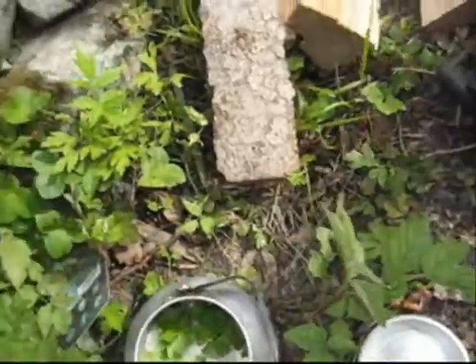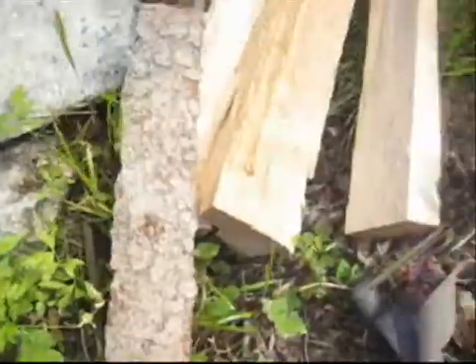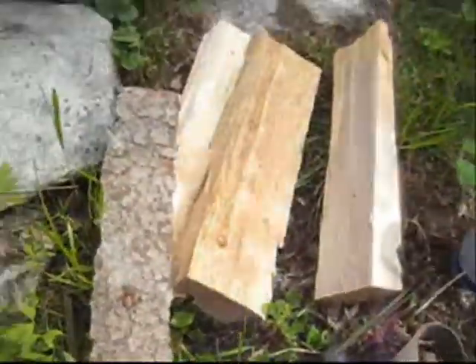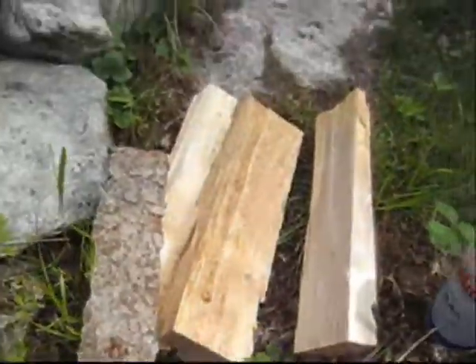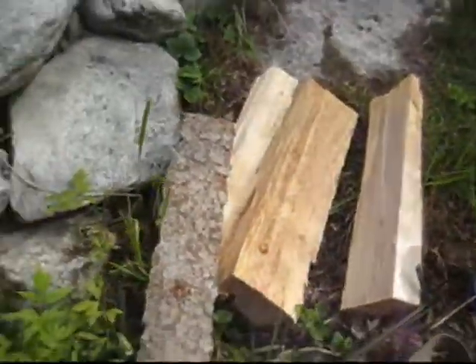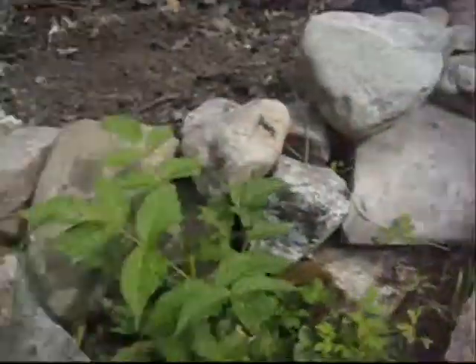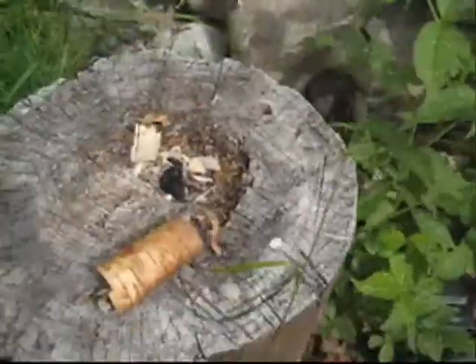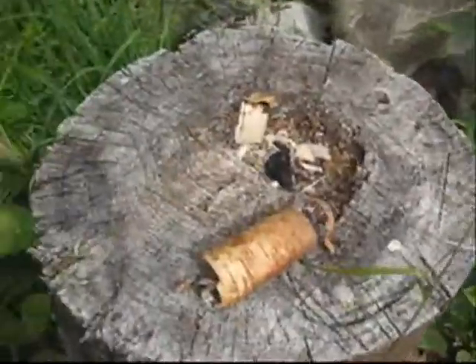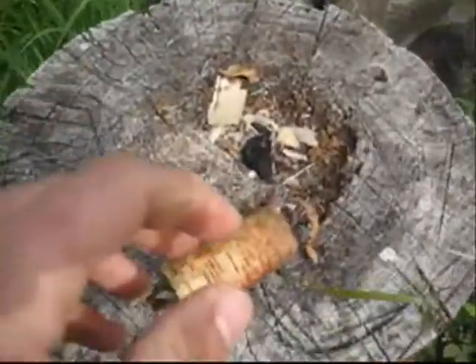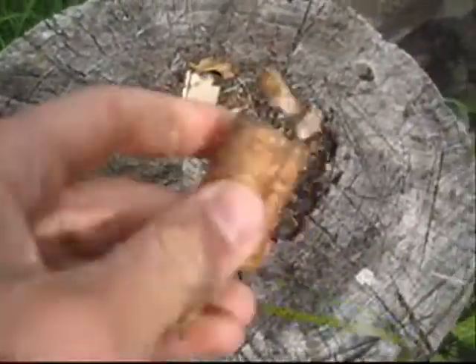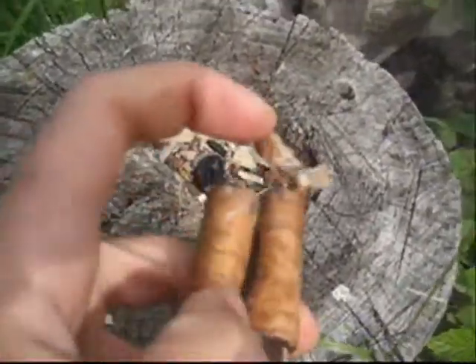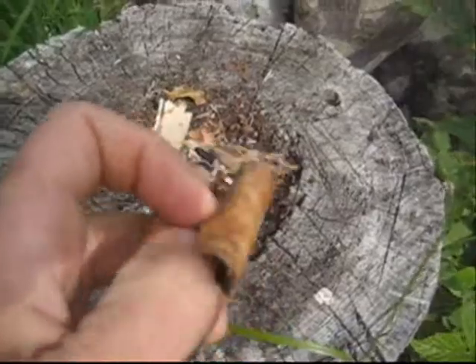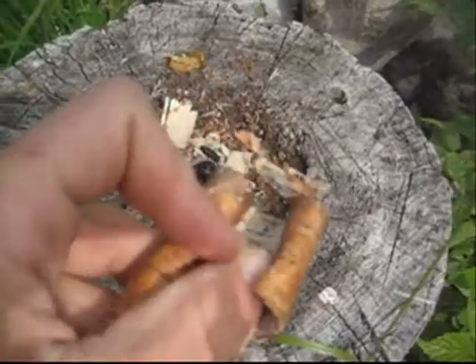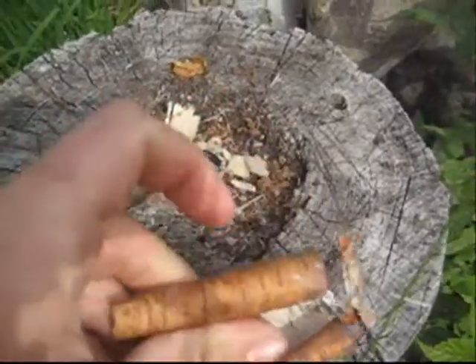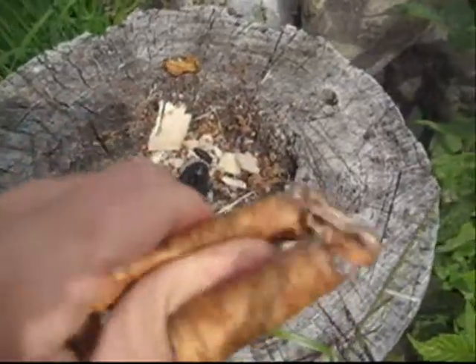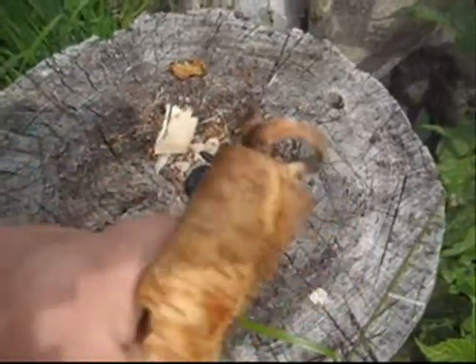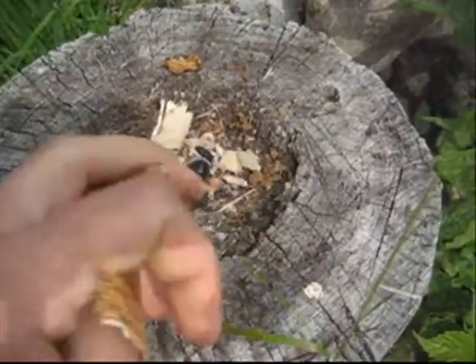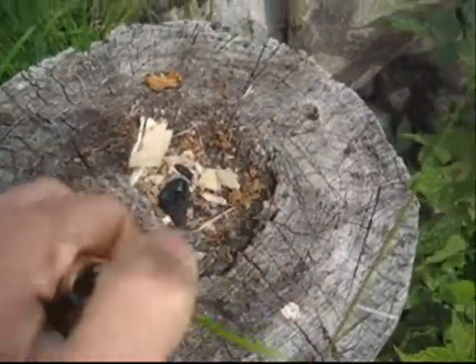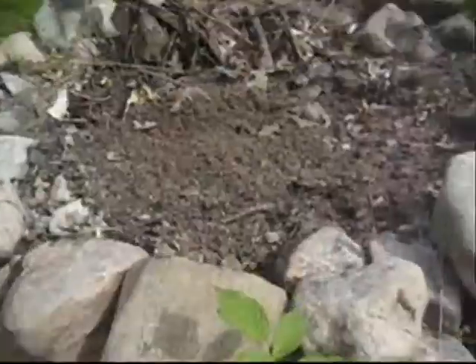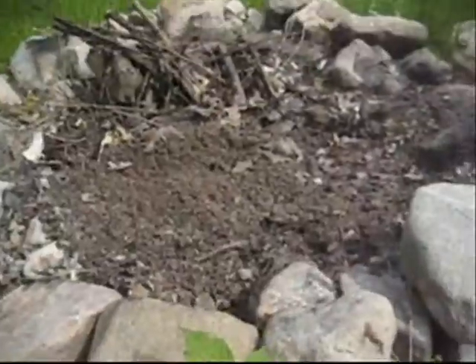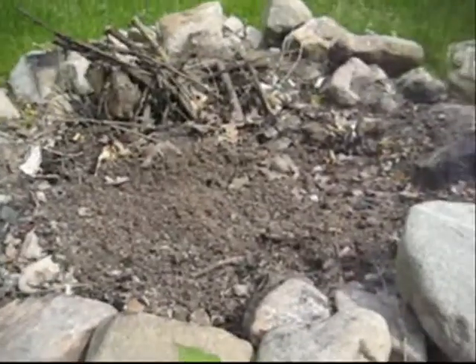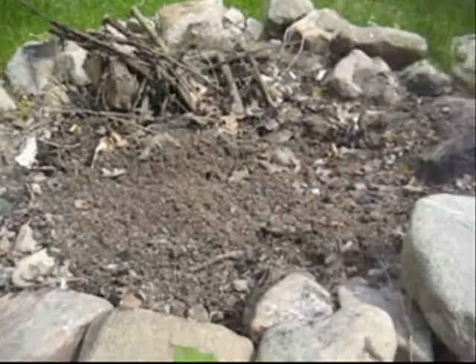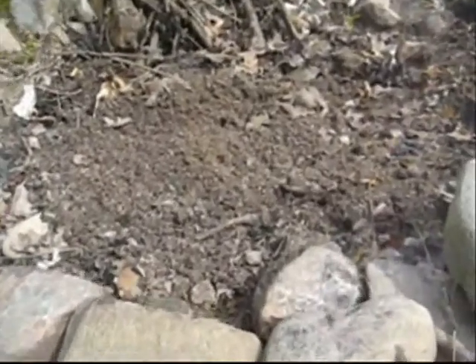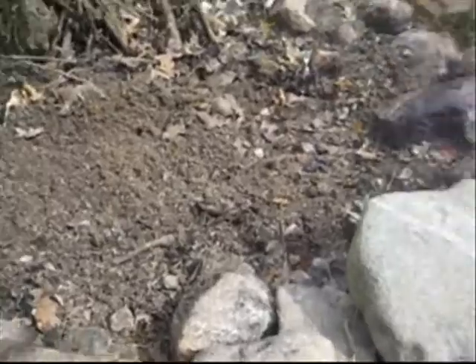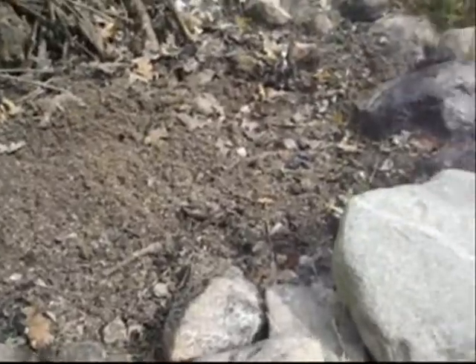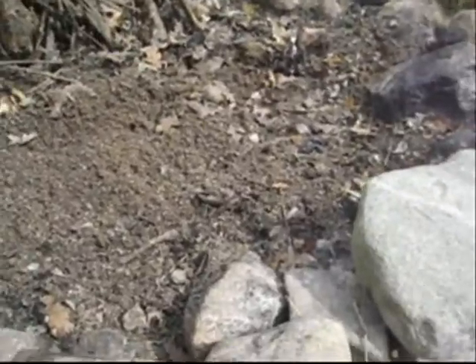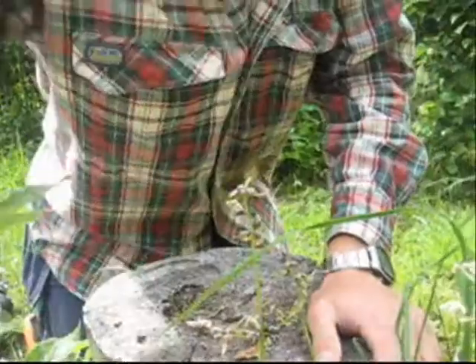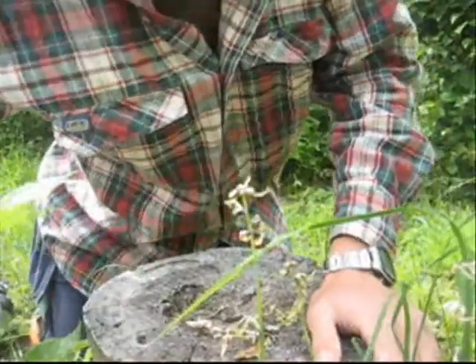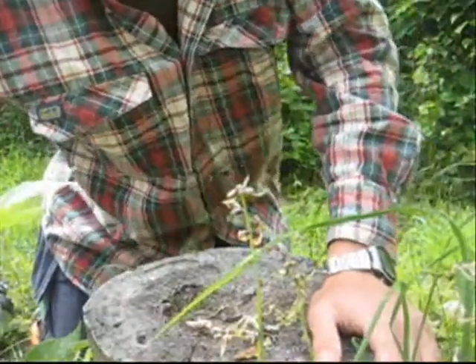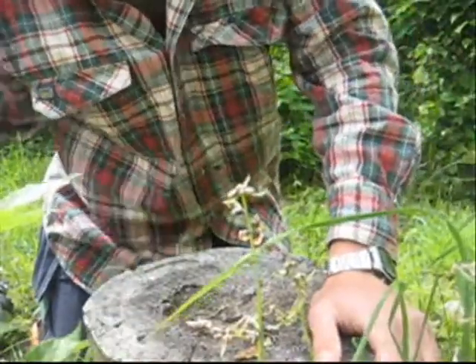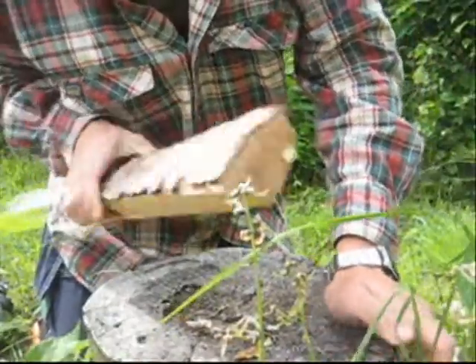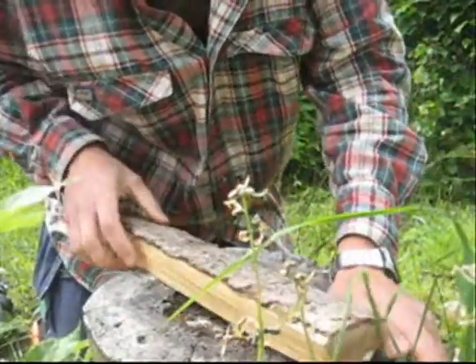And there's my wood. There's some birch bark that I found laying on the ground. And there's my fireplace. Okay, let's split some logs.